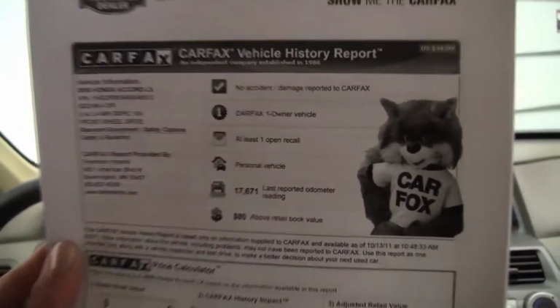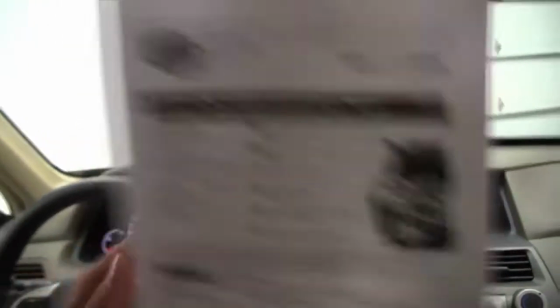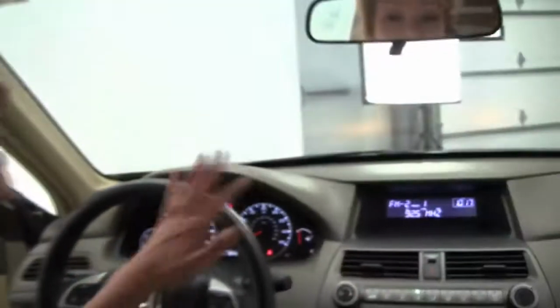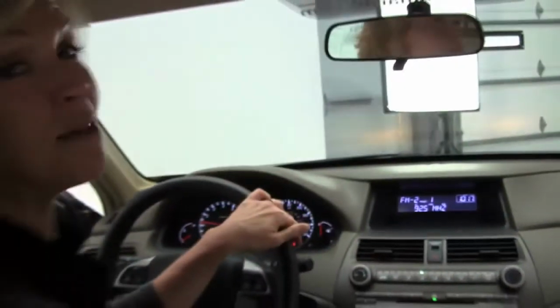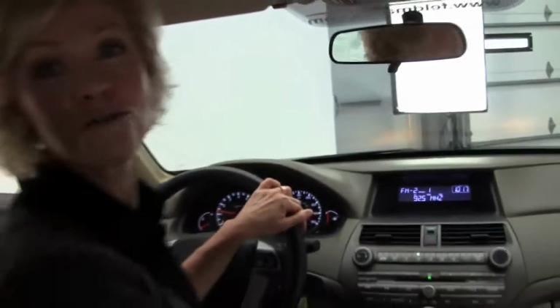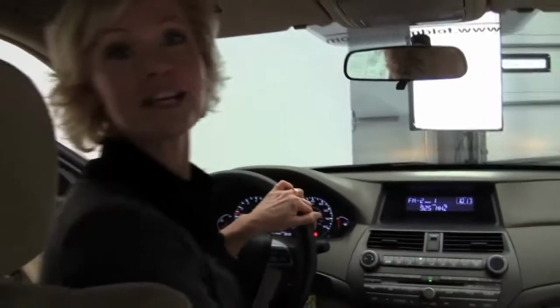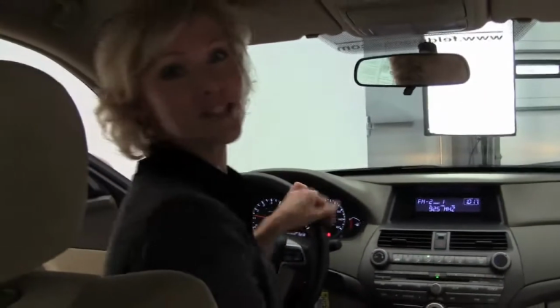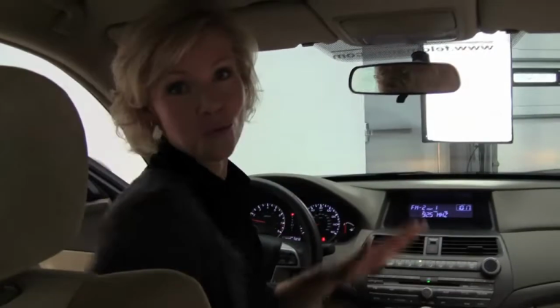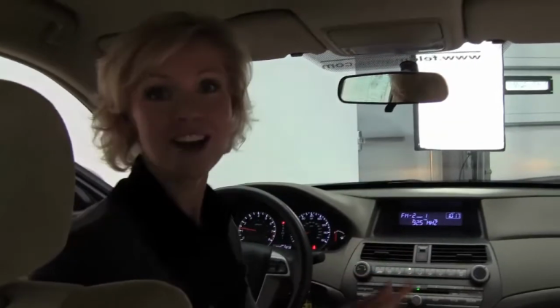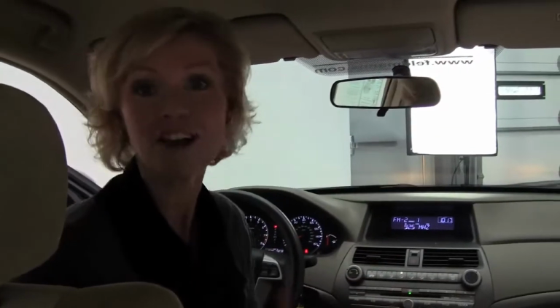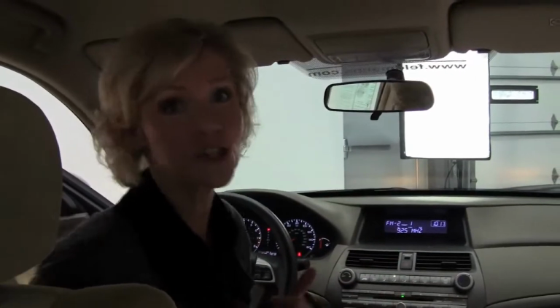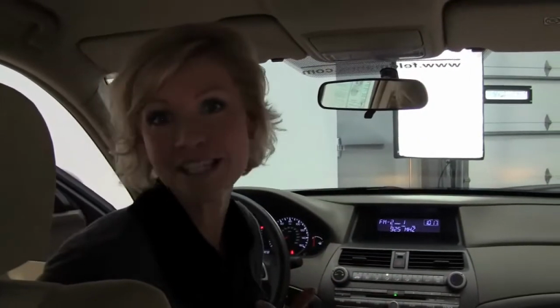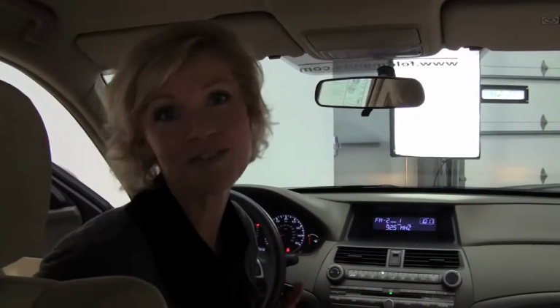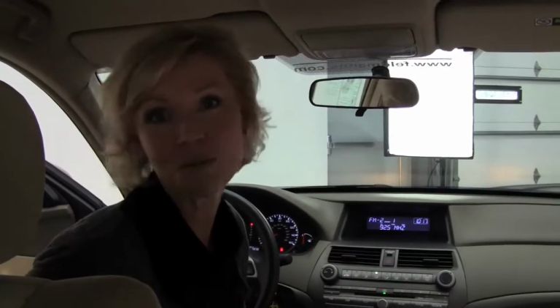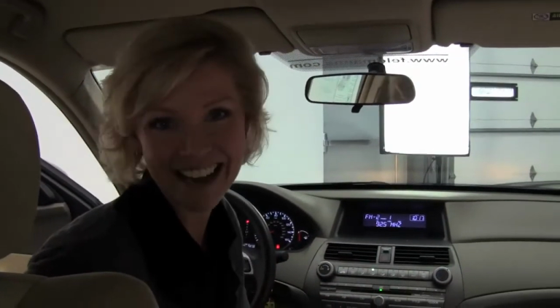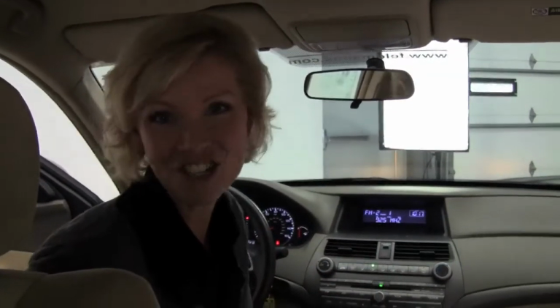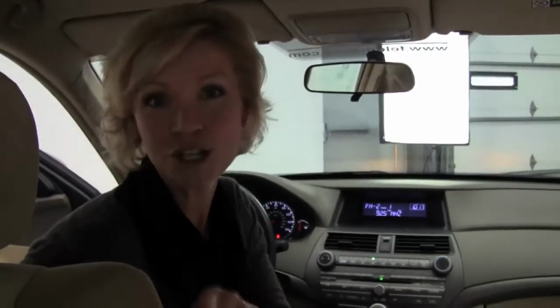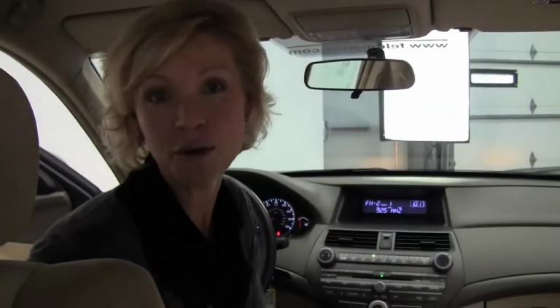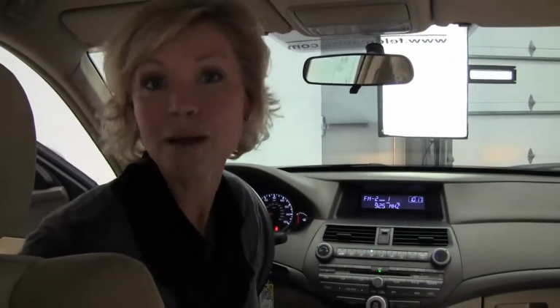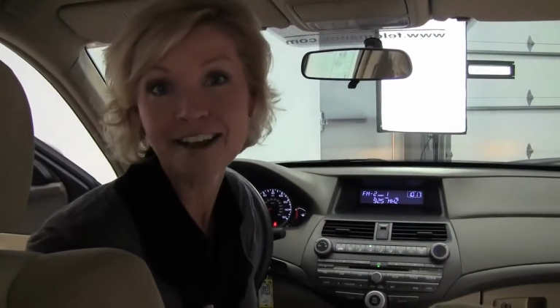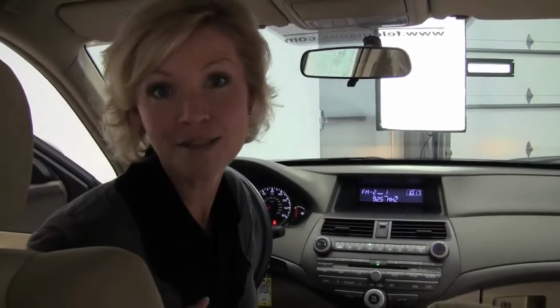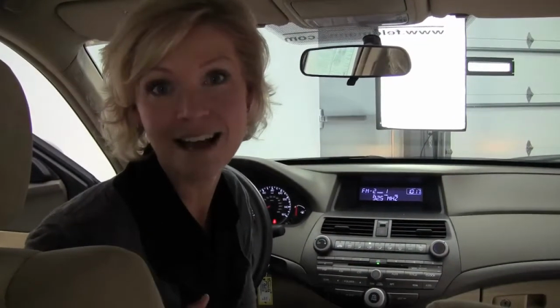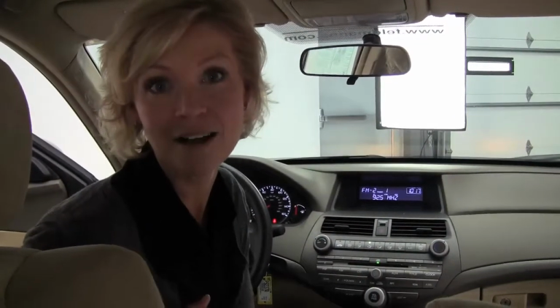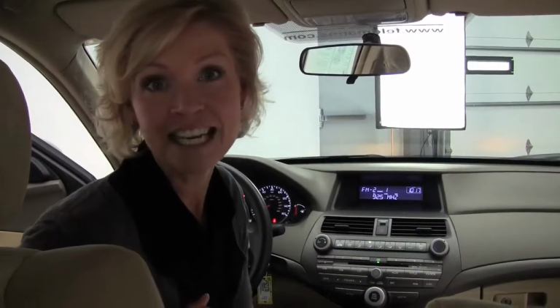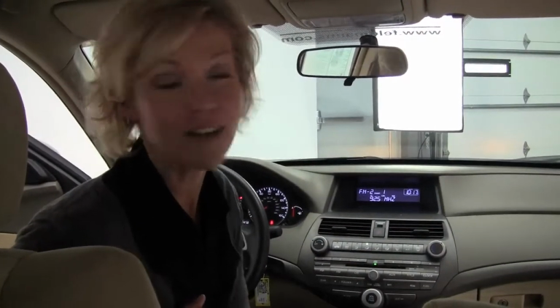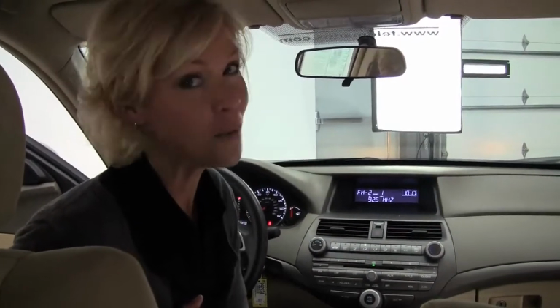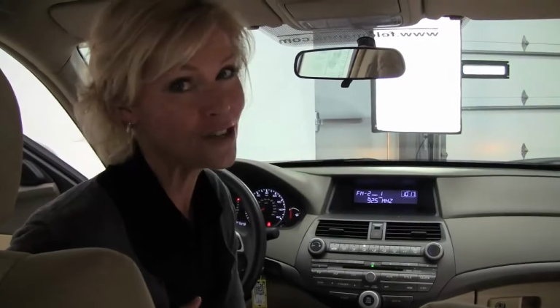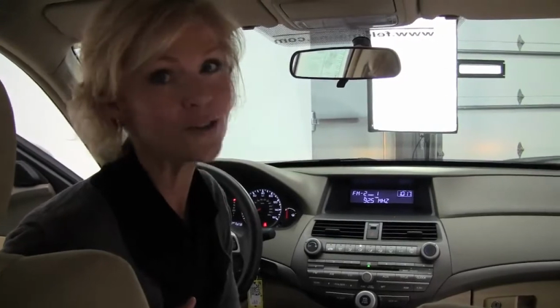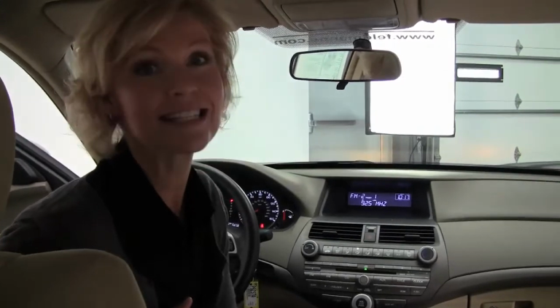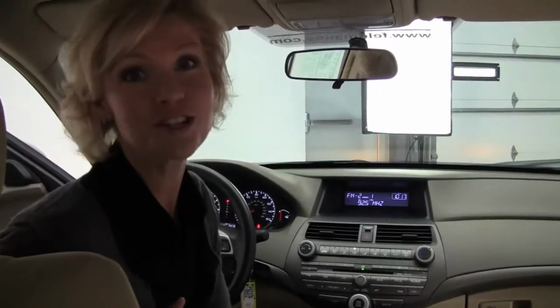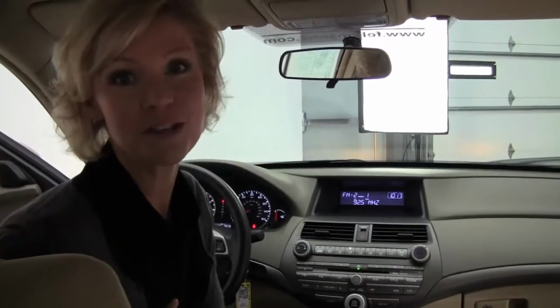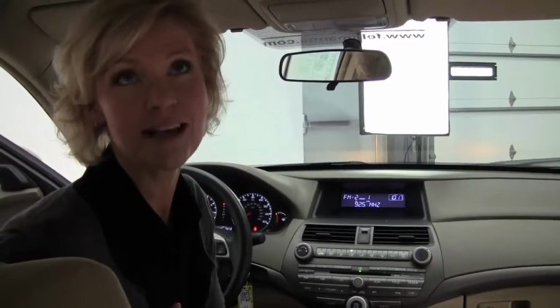If you'd like to see any more photos of this great car — super safe, super stylish — do so at our website, Feldmans.com. If you have any questions or you'd like to schedule a visit with us, give us a call.